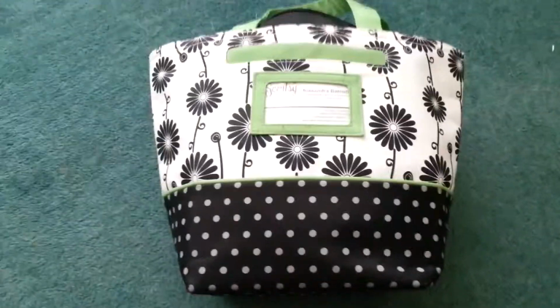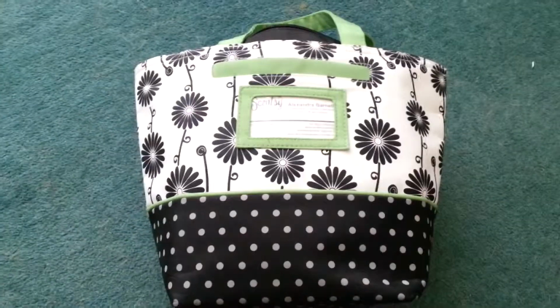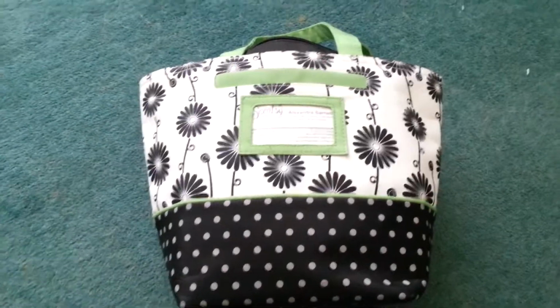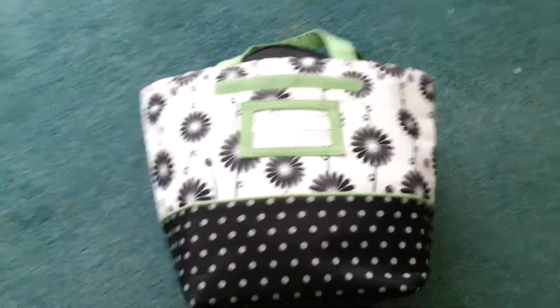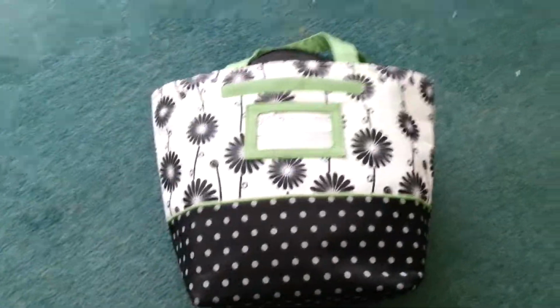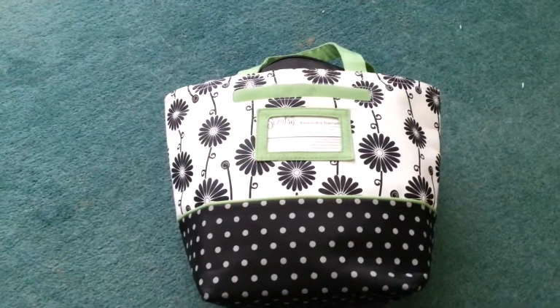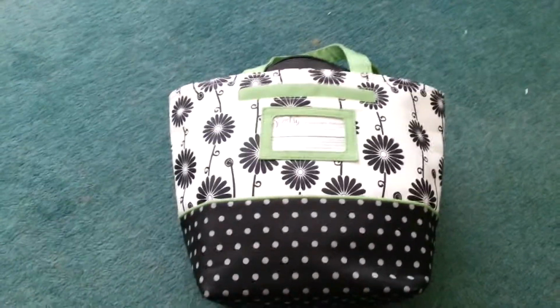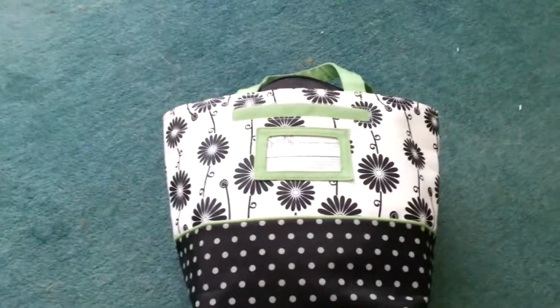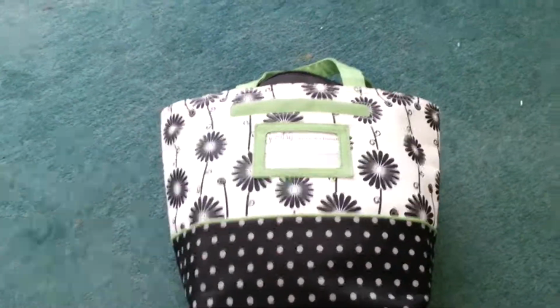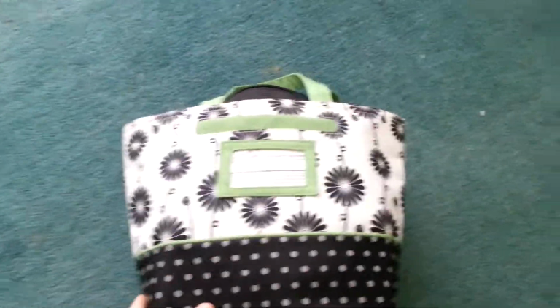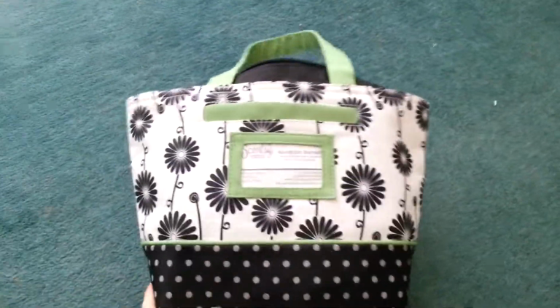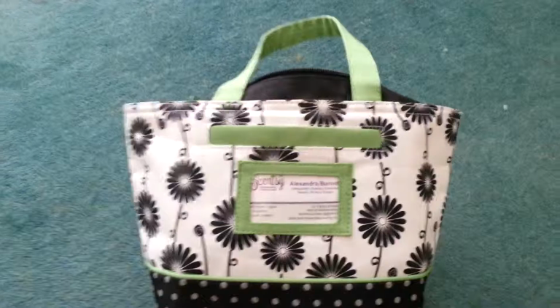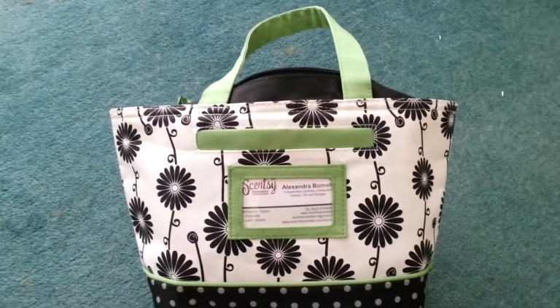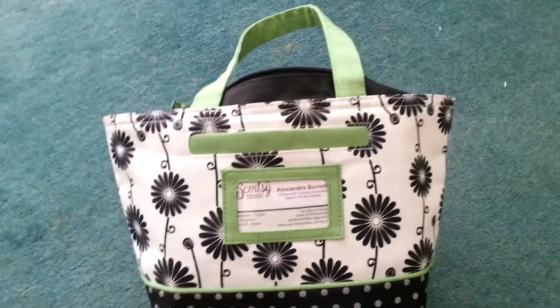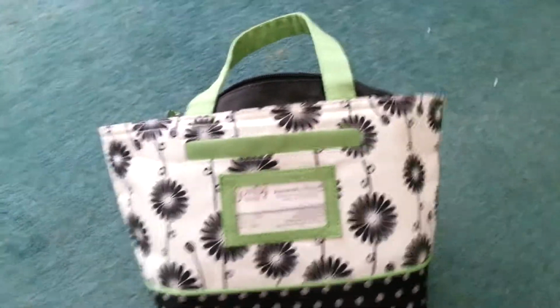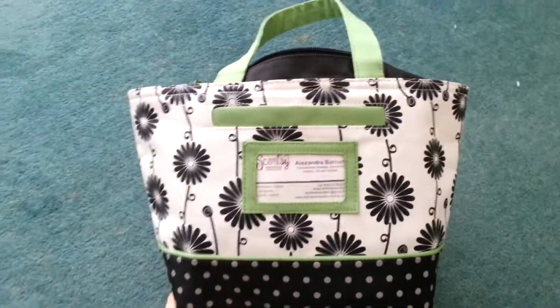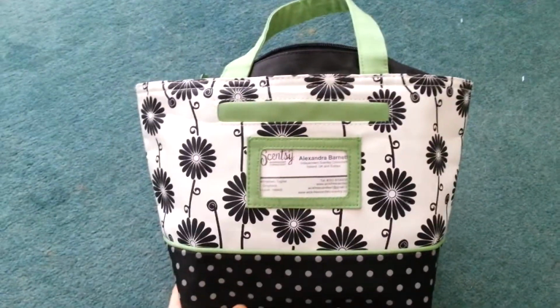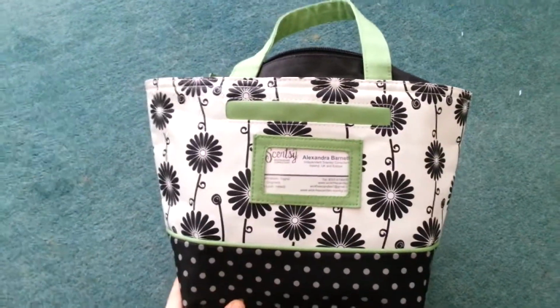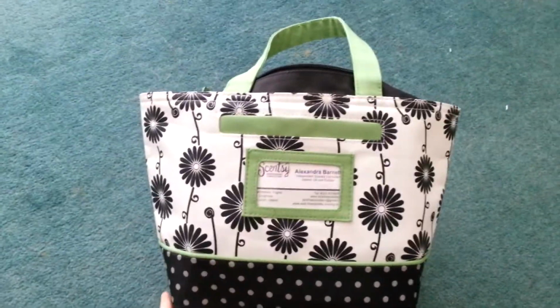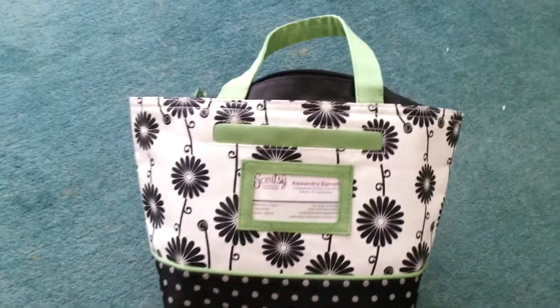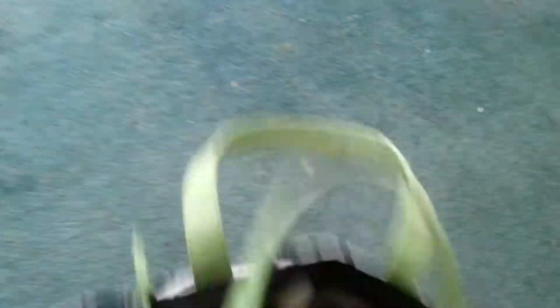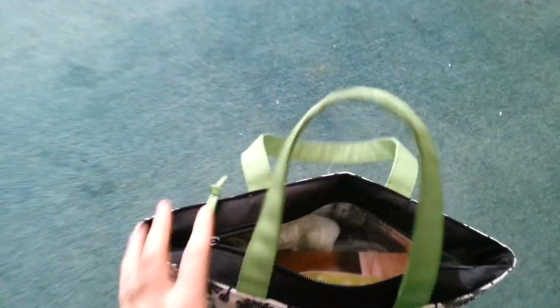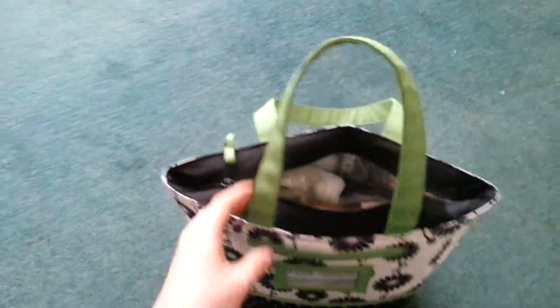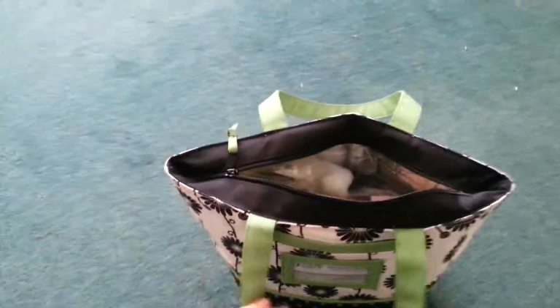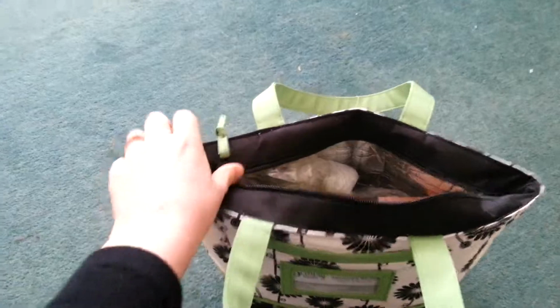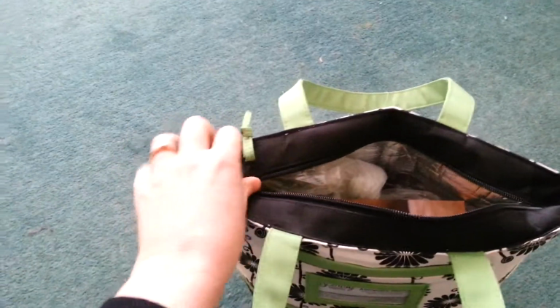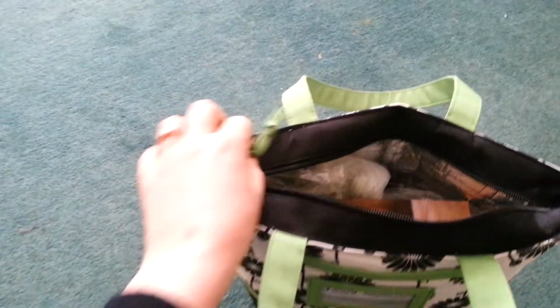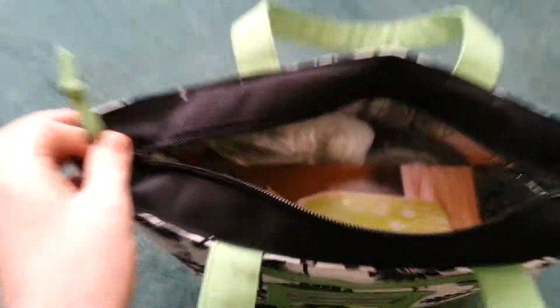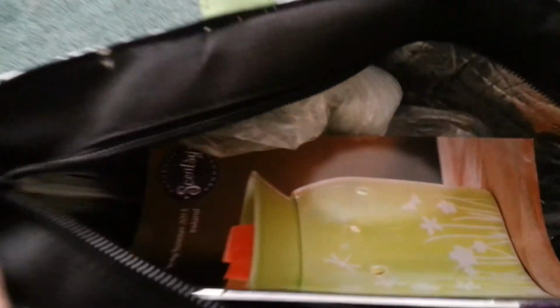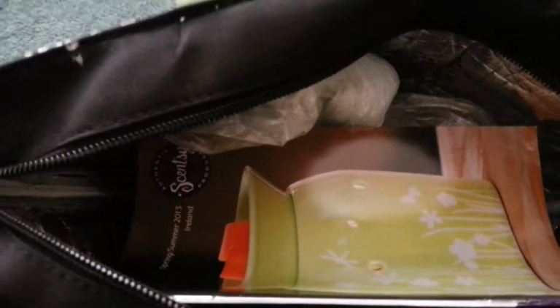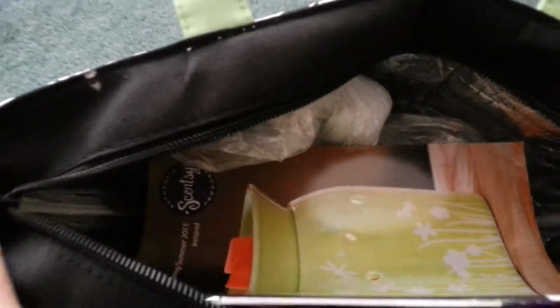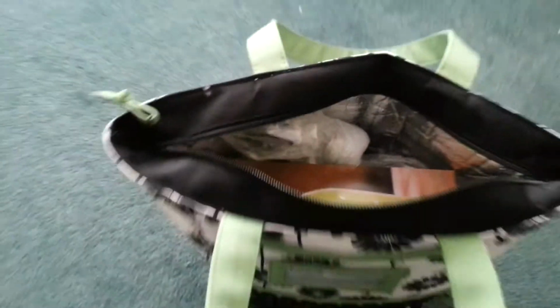Hey there Scentsy fans, it's Alexandra from wickfreecandles.net. Just thought you might like to see what you get when you have a Scentsy bag party. These are our new Scentsy bag parties, so let's have a sneaky peek inside.